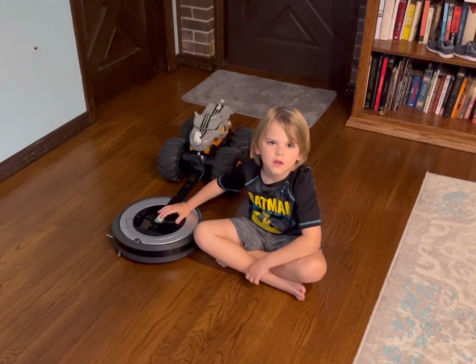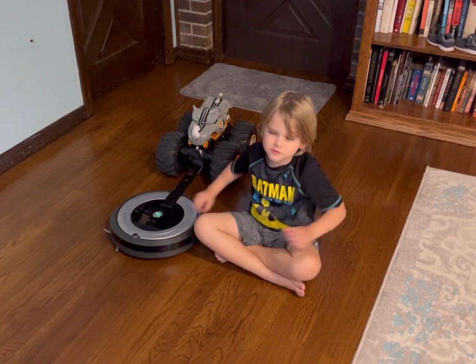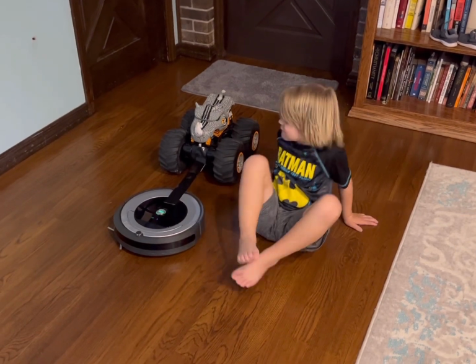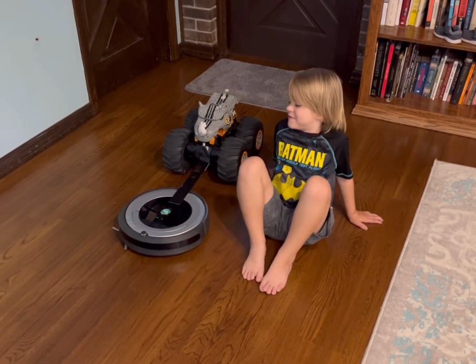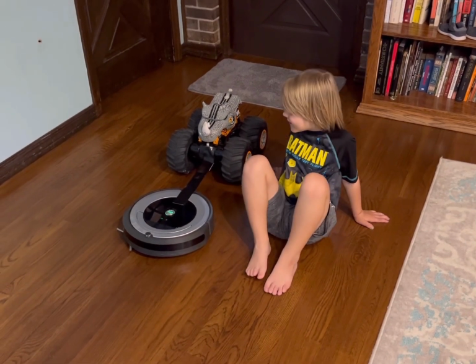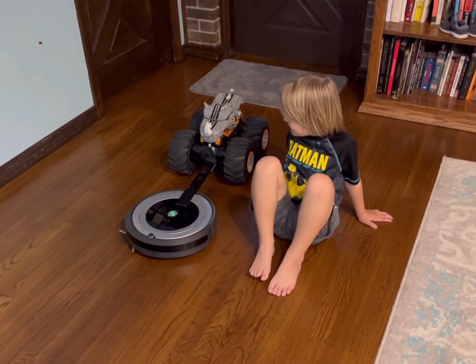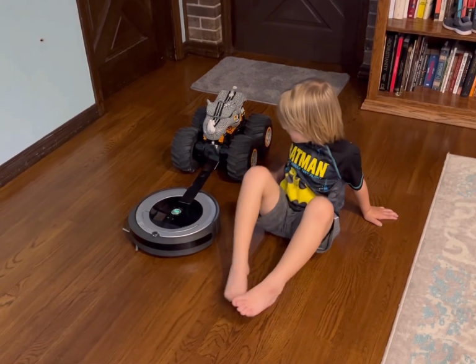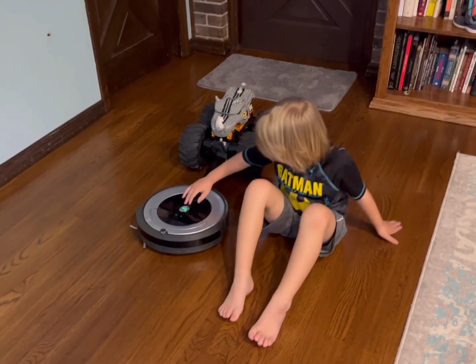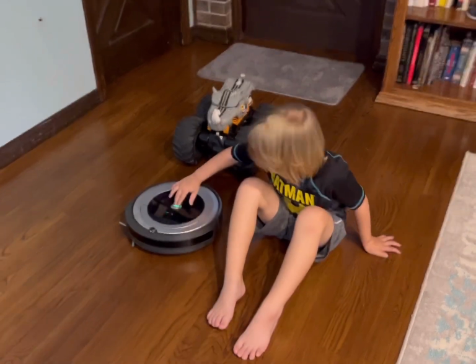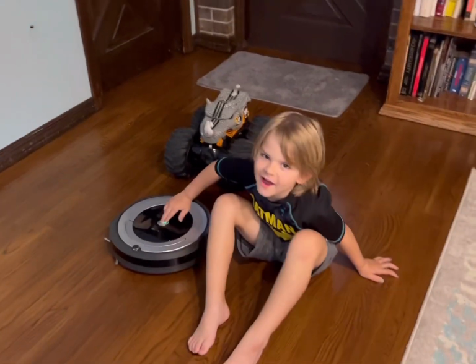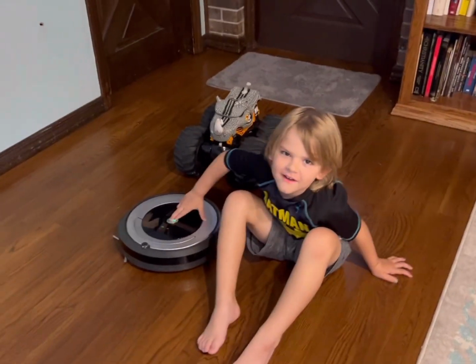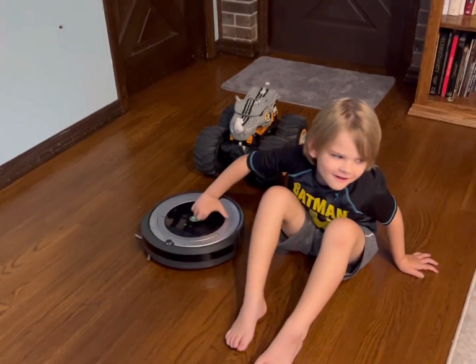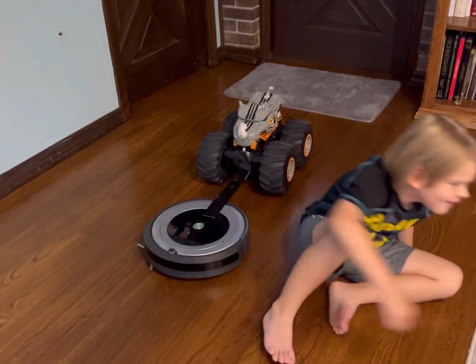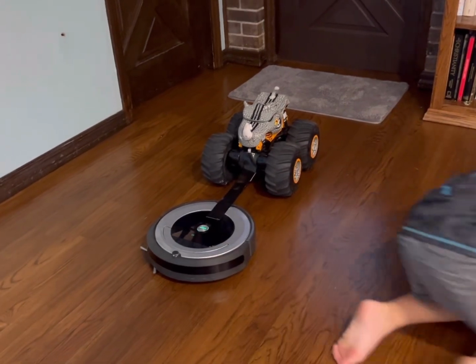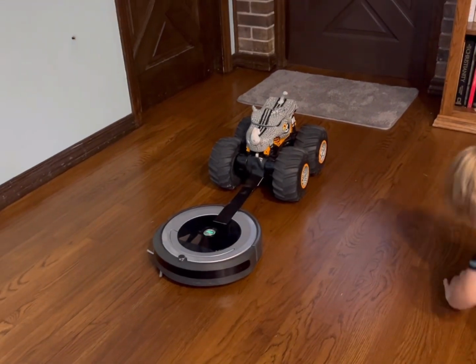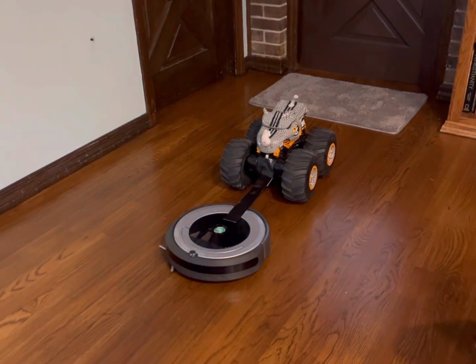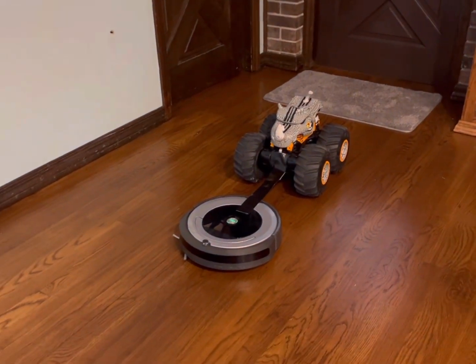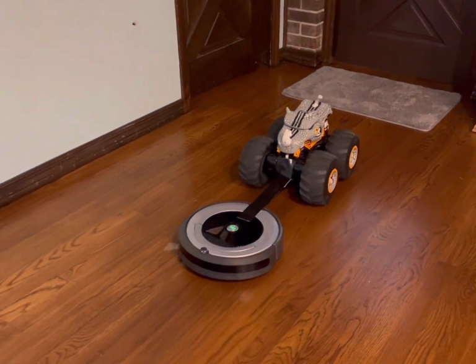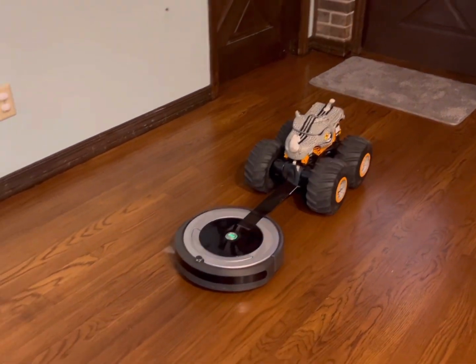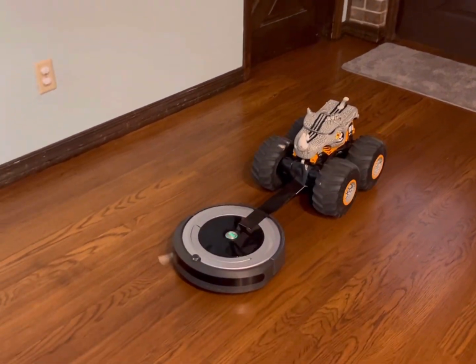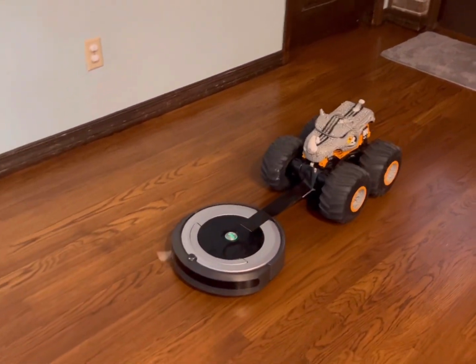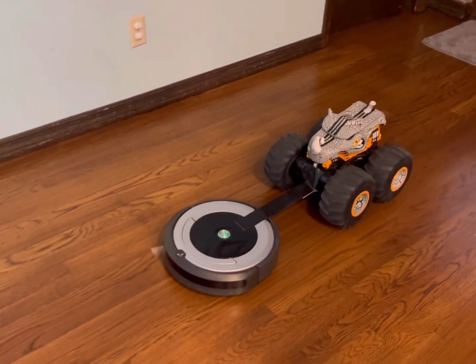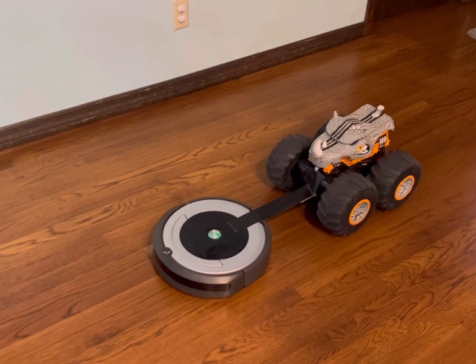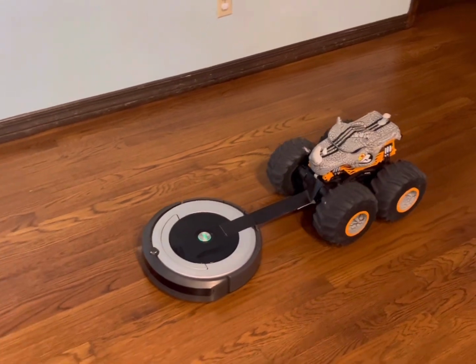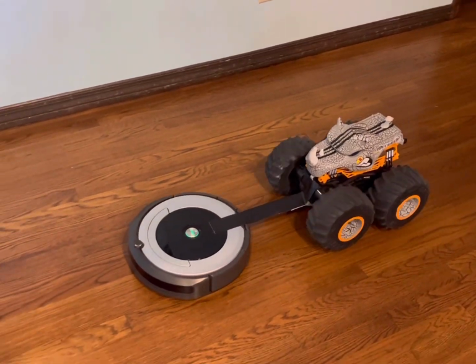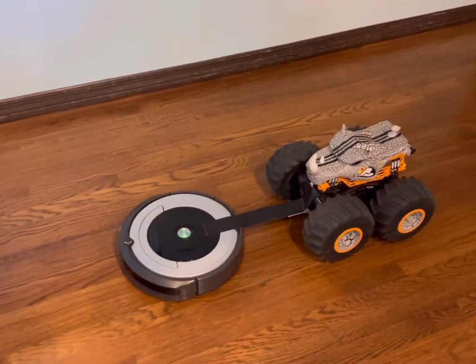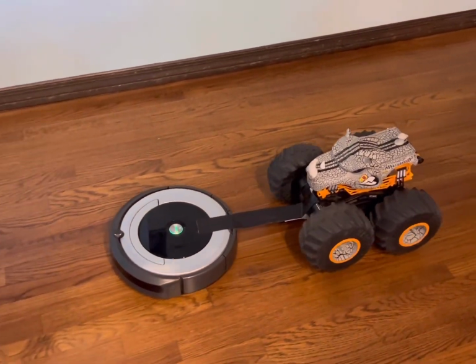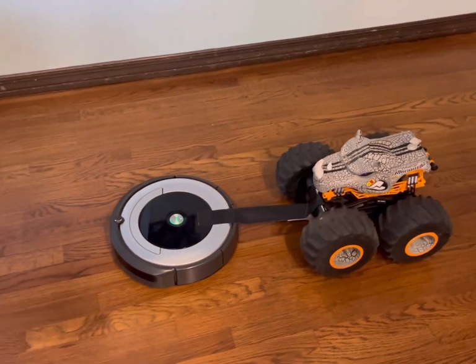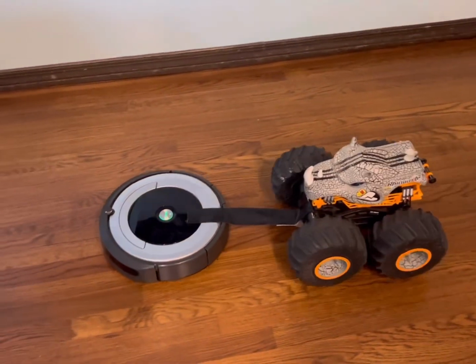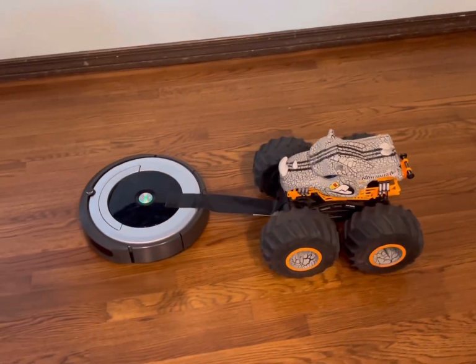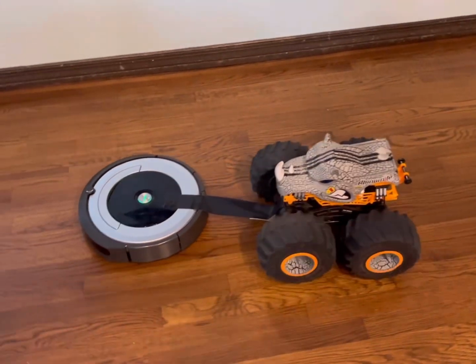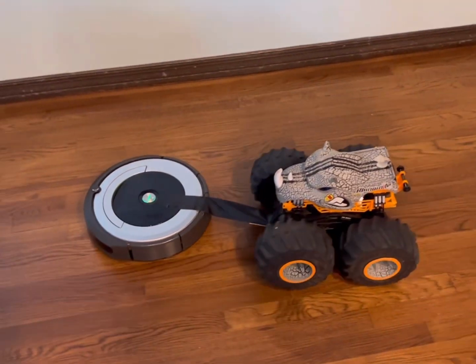Now let's try the Rhino truck — the Rhino monster truck. Yeah, let's see. I think we need something a little heavier.